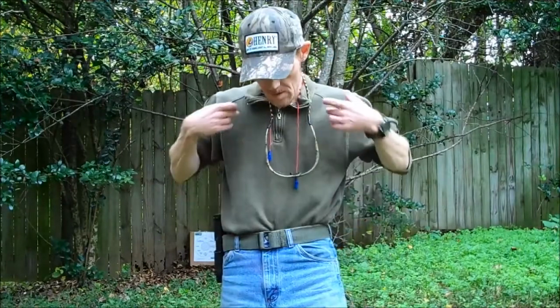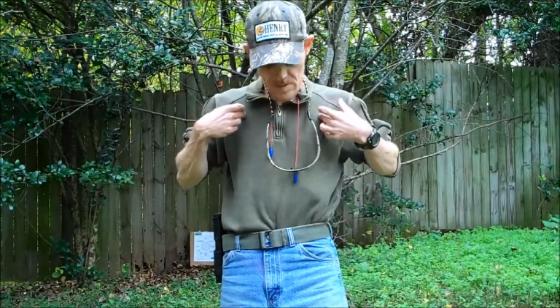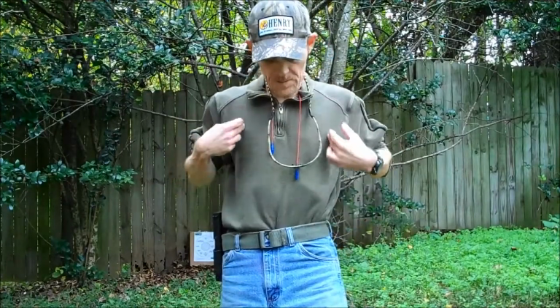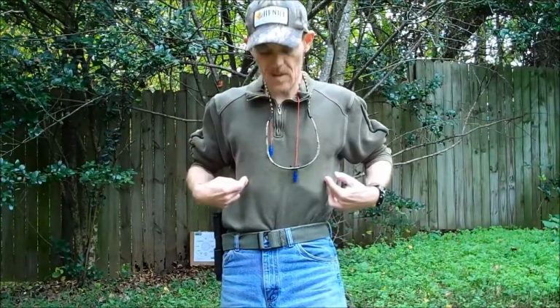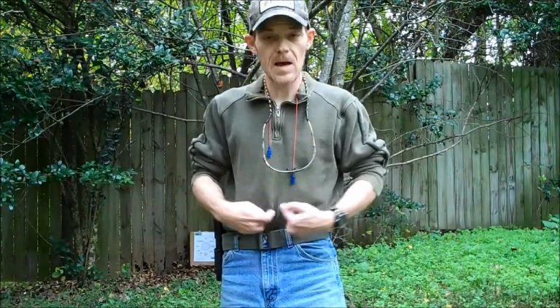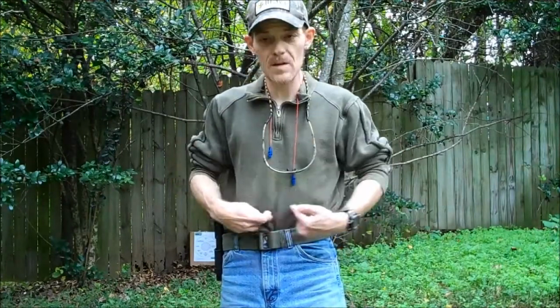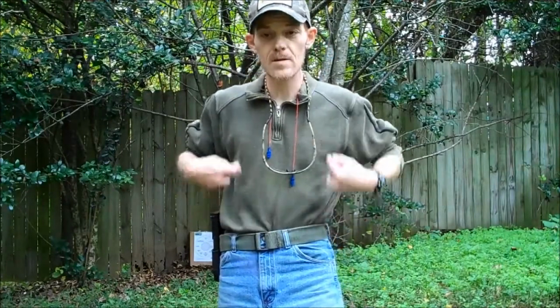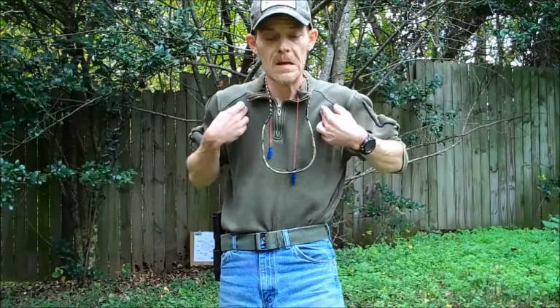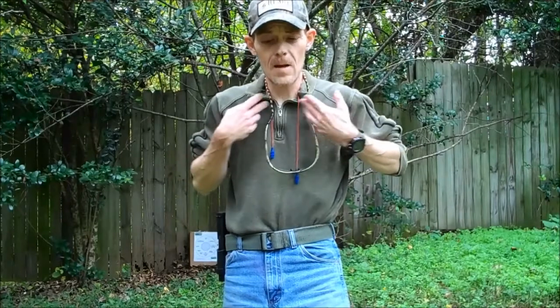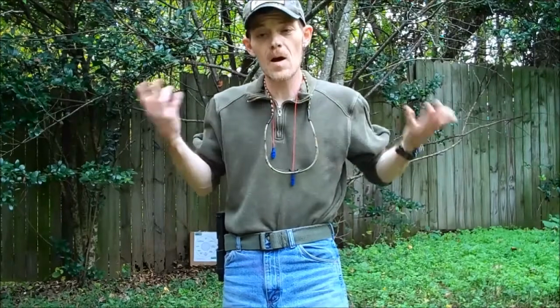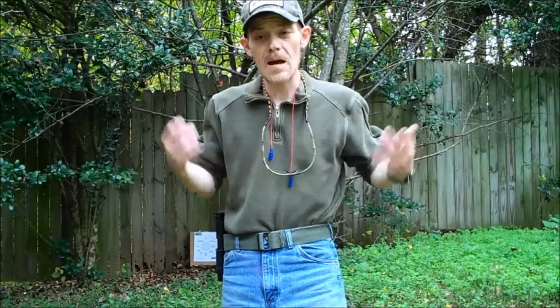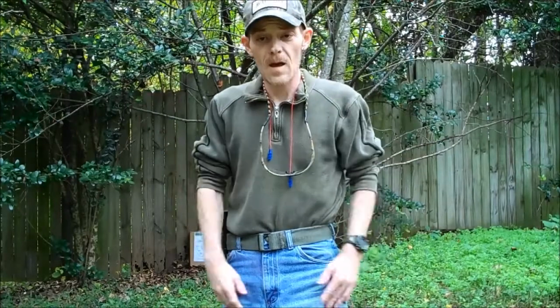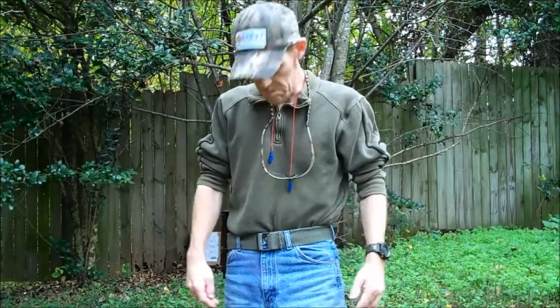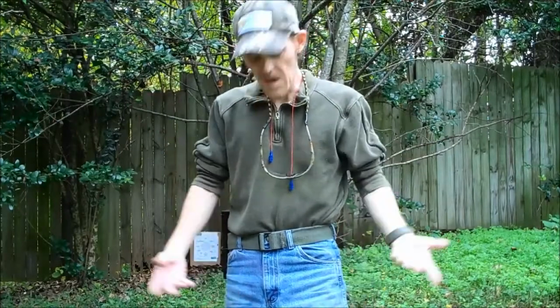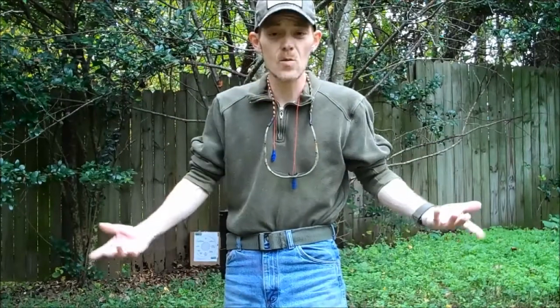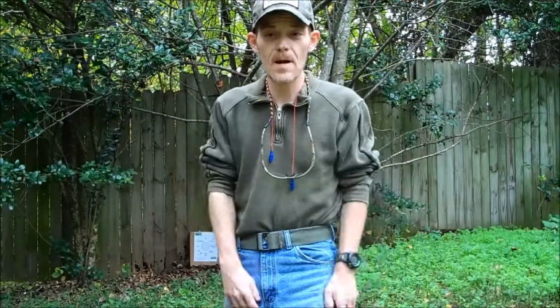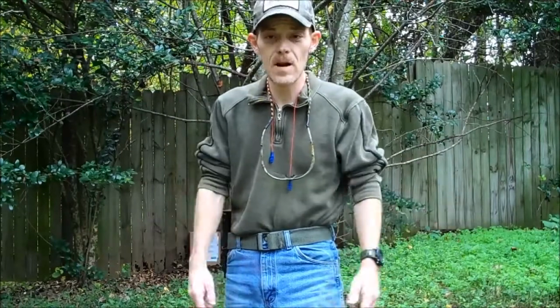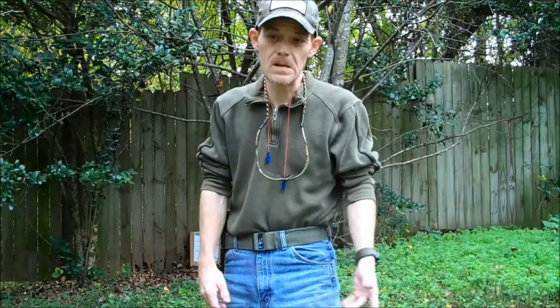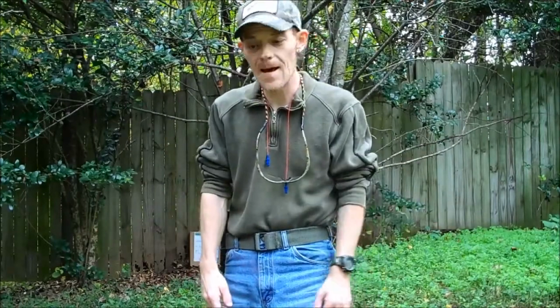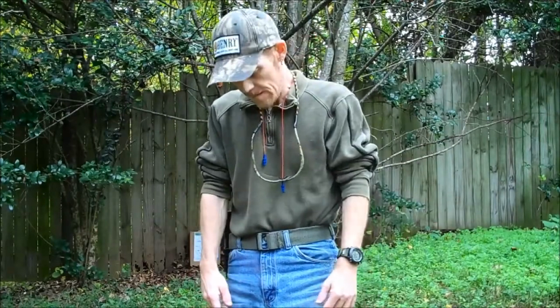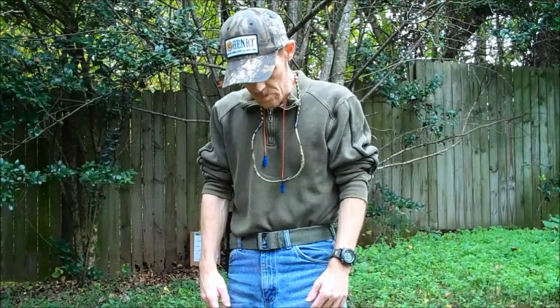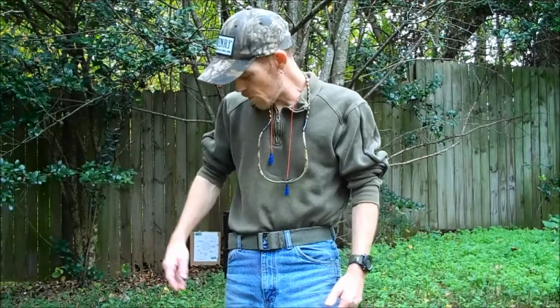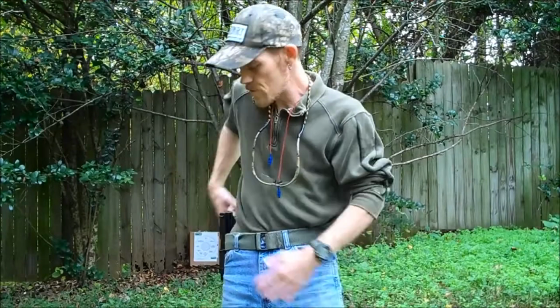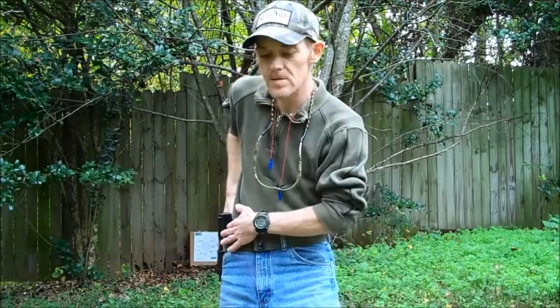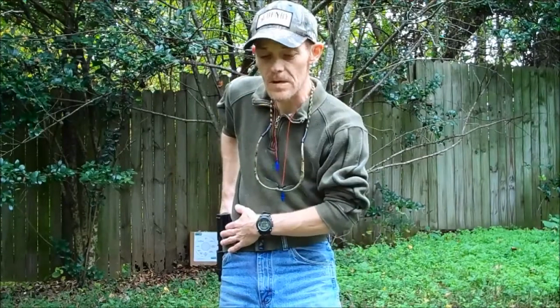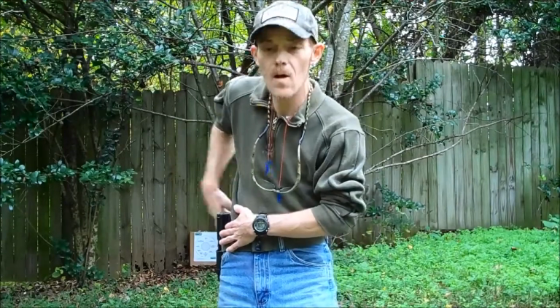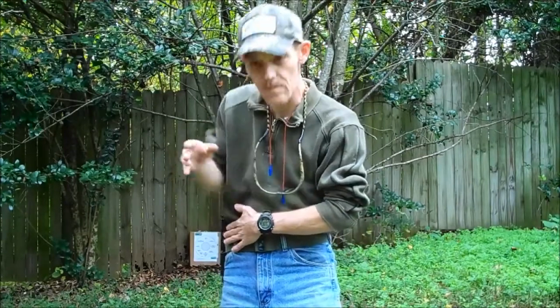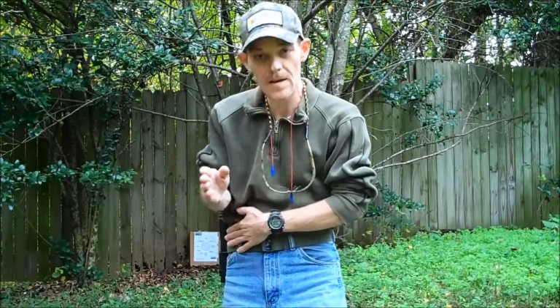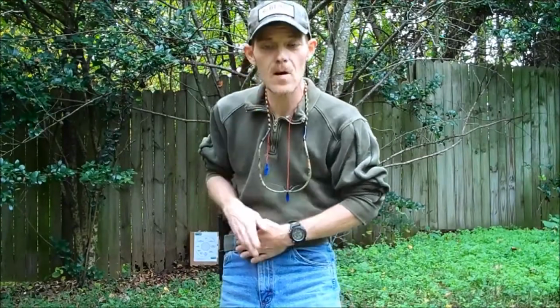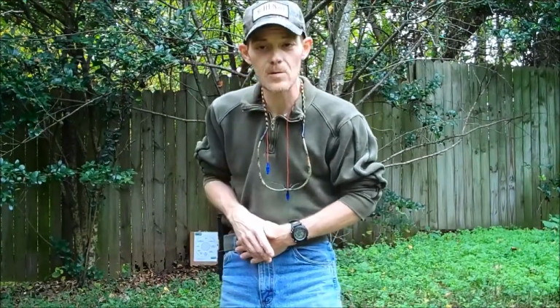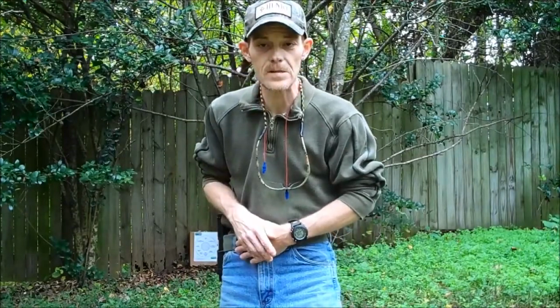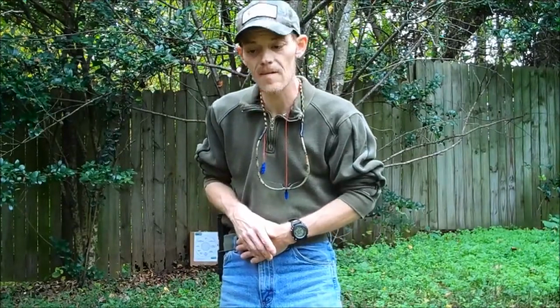Now that piece of paper is about the size of my torso and I'm a small guy — 120 pounds, just a little guy. So the whole point of this drill is going to be drawing and getting on target as quickly as possible.